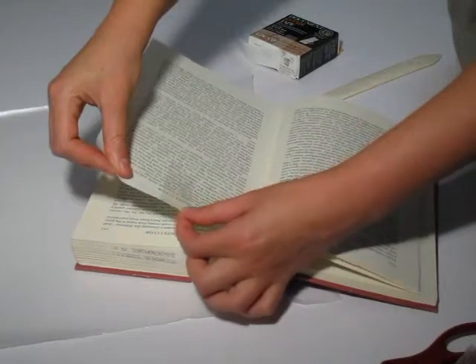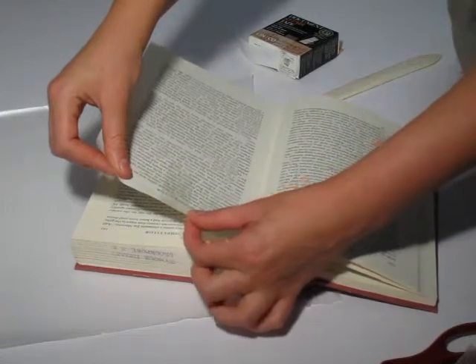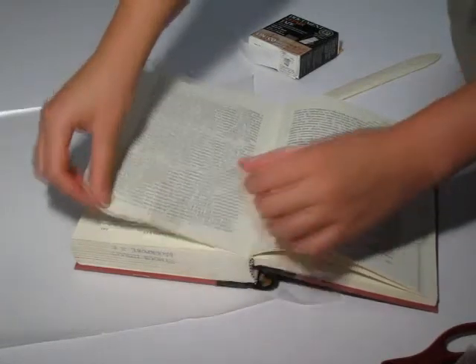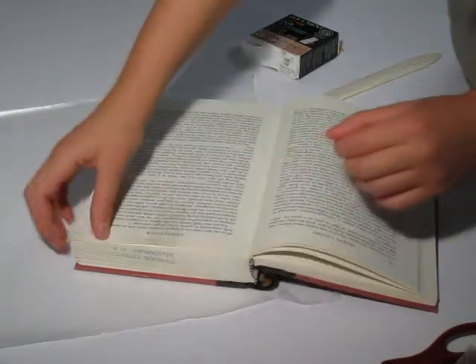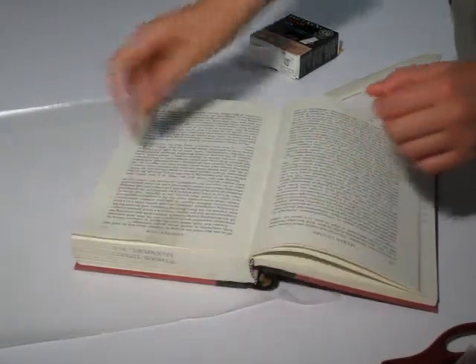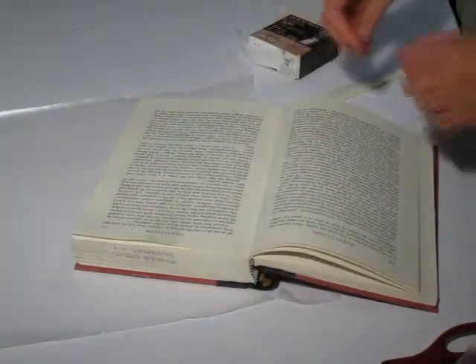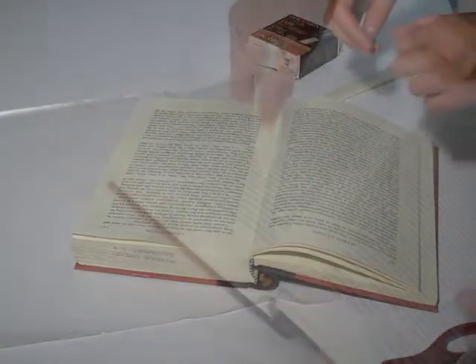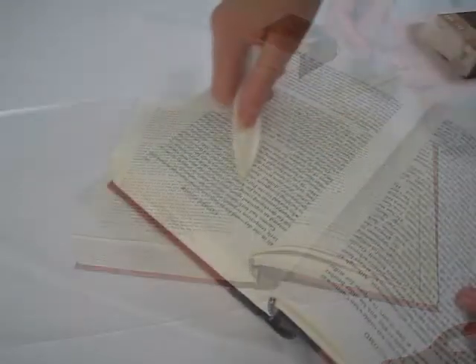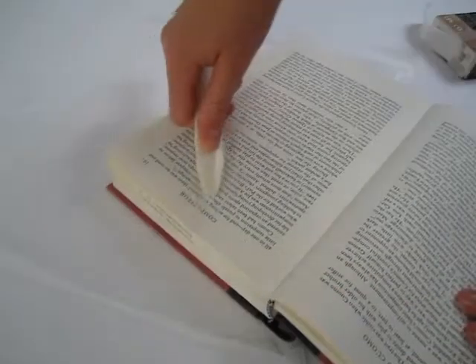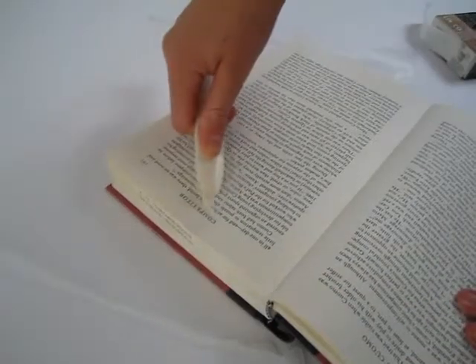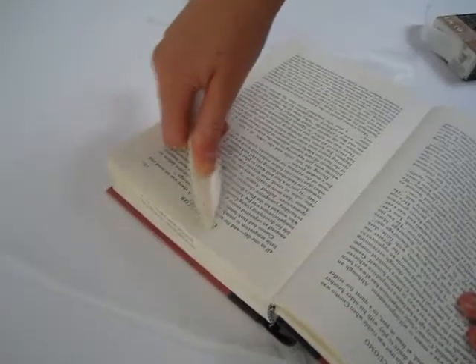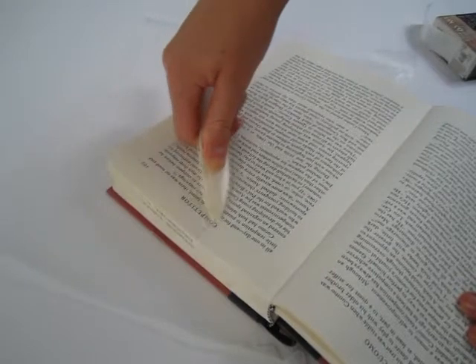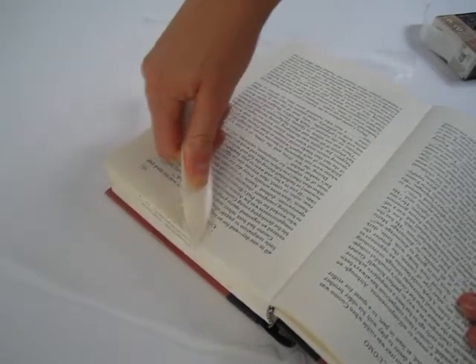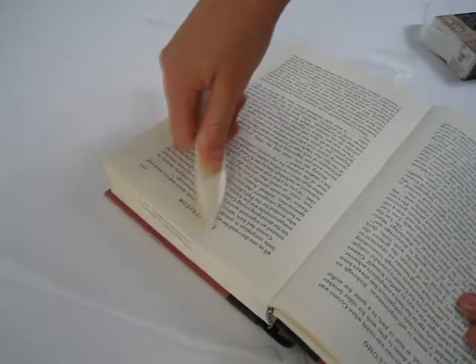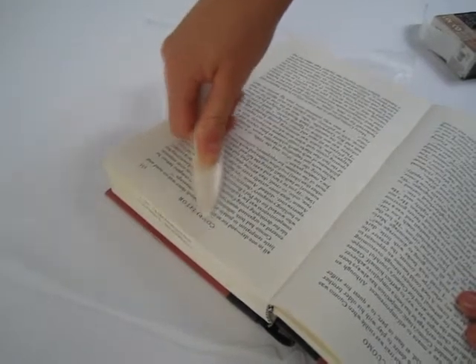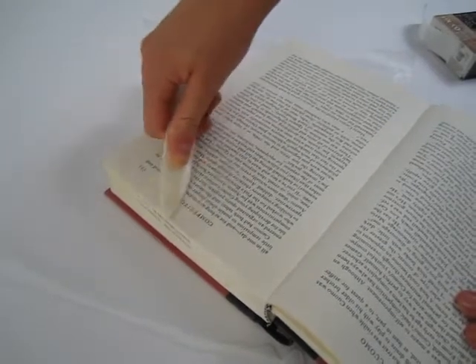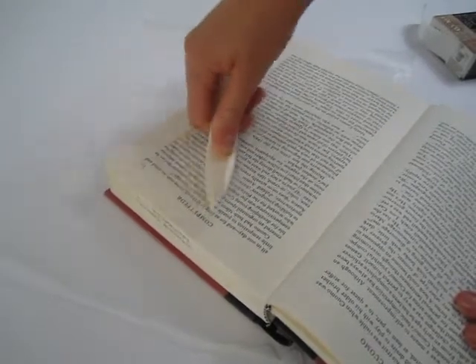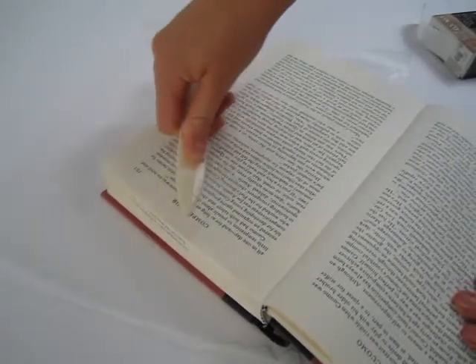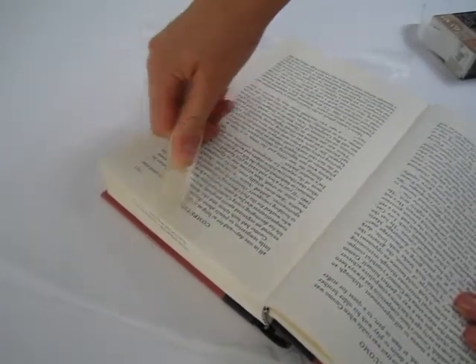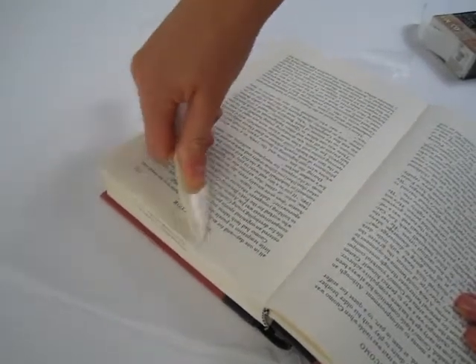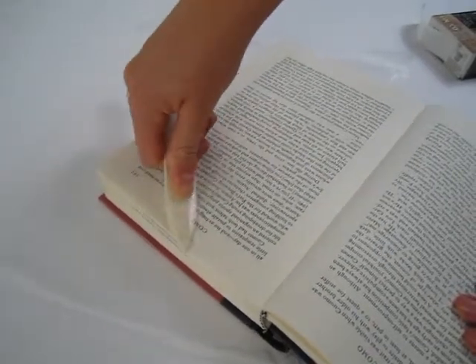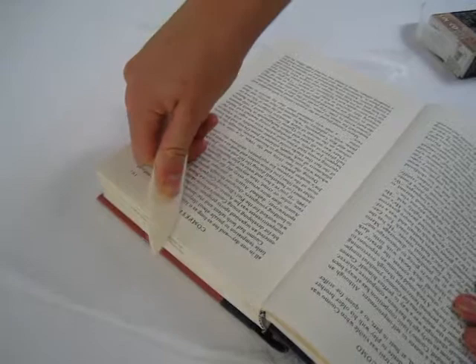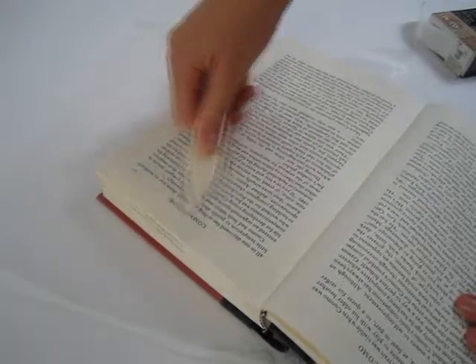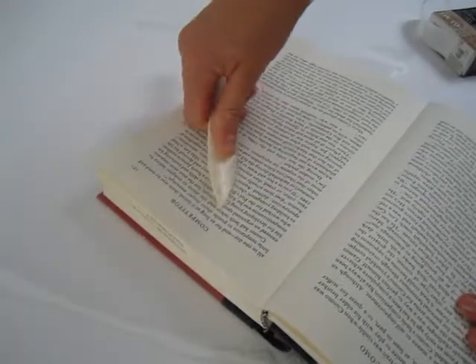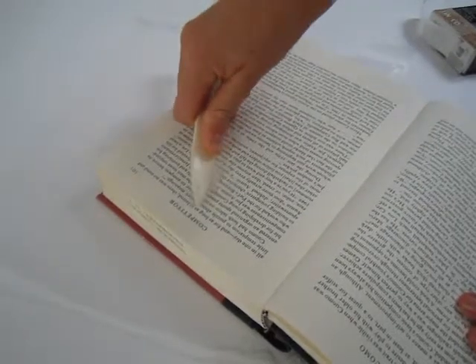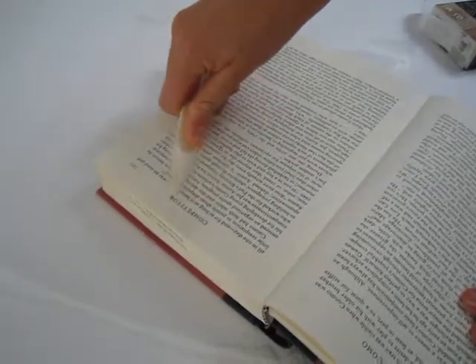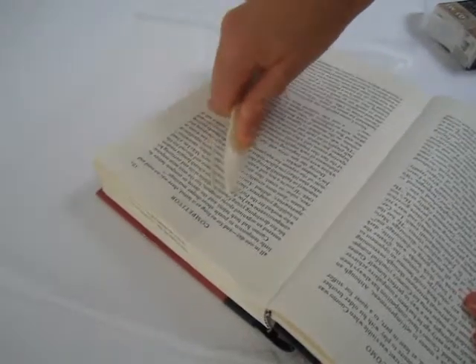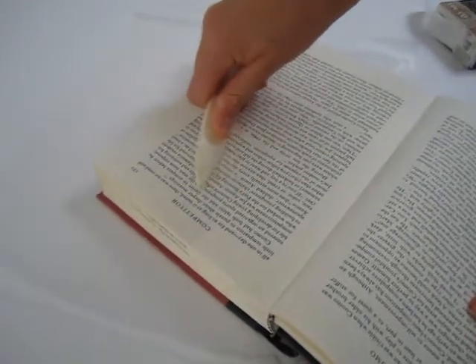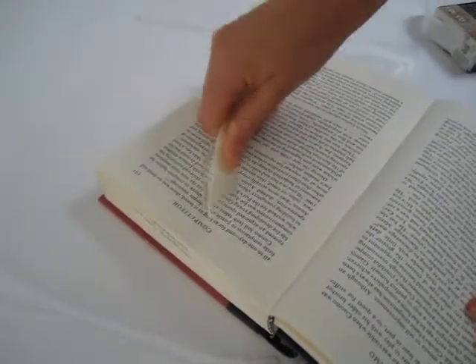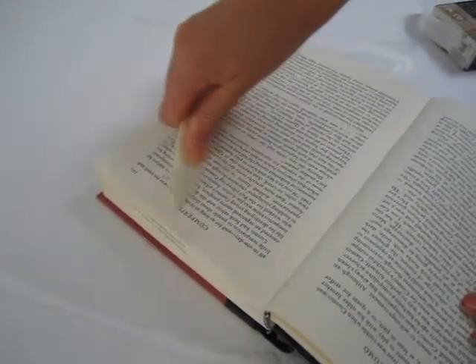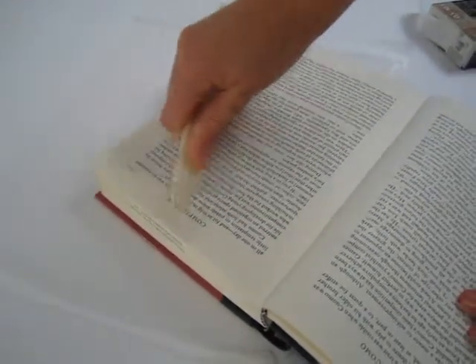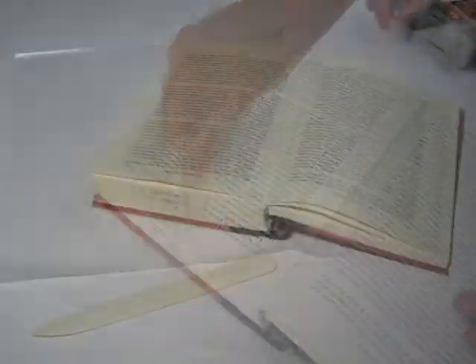You do not want the tape to be flush with the top of the page, as this may cause further tearing. Take your bone folder and gently rub it over the tape so the tape adheres evenly and completely over the tear. The tape should be nearly invisible at this point.